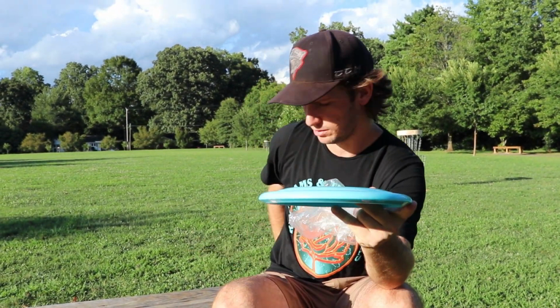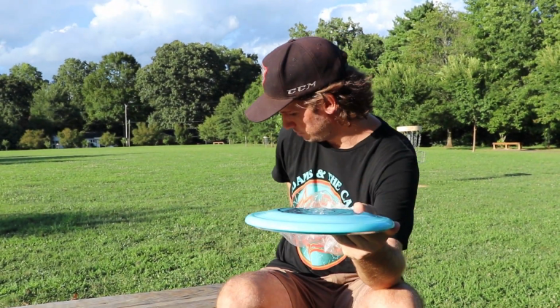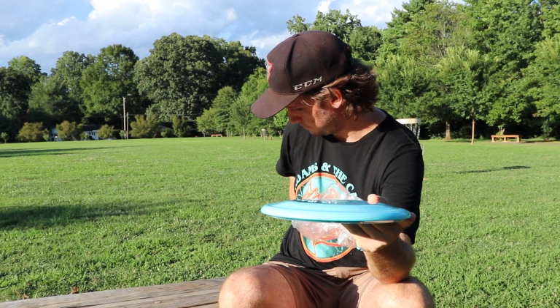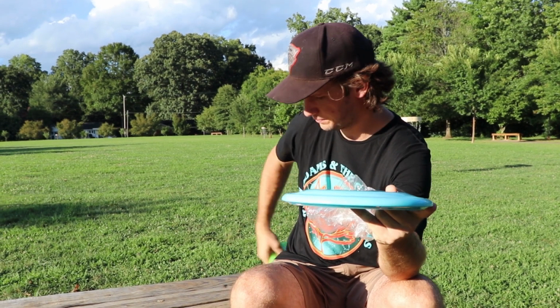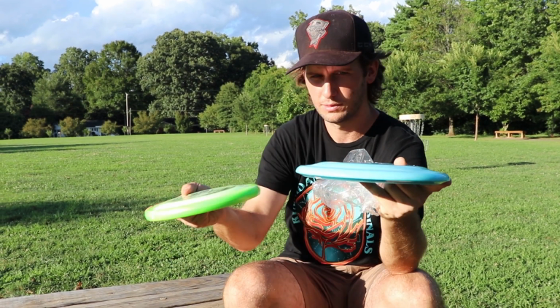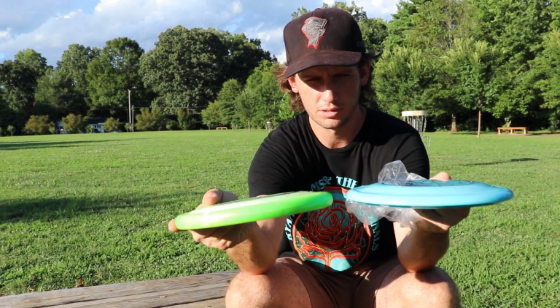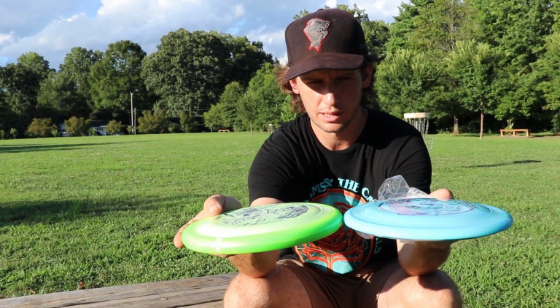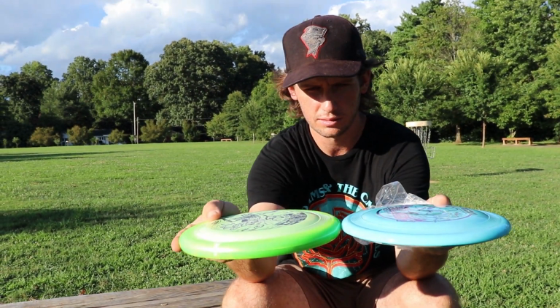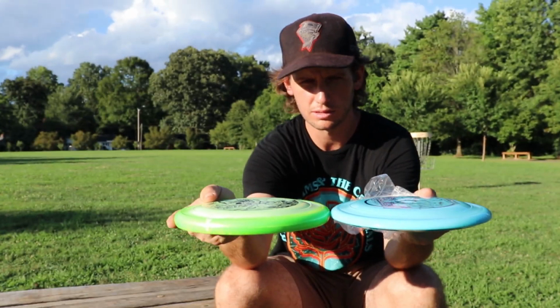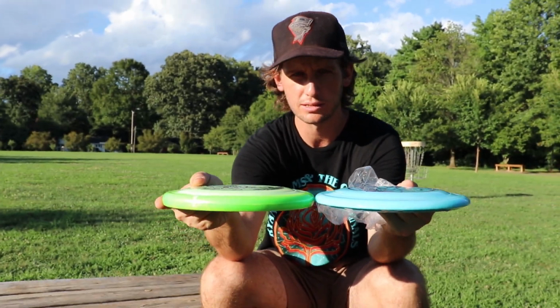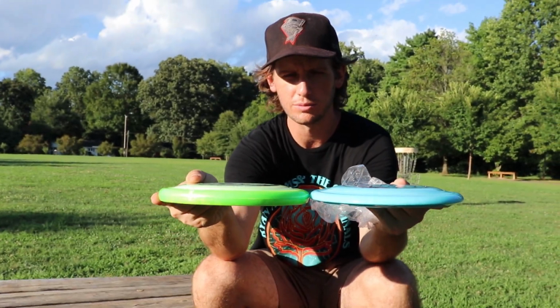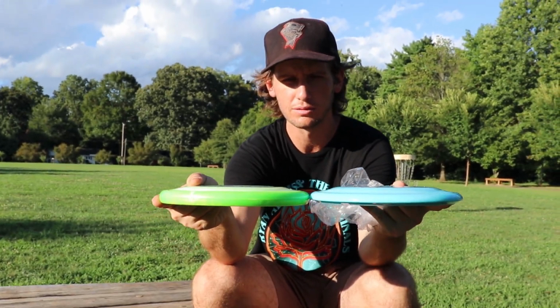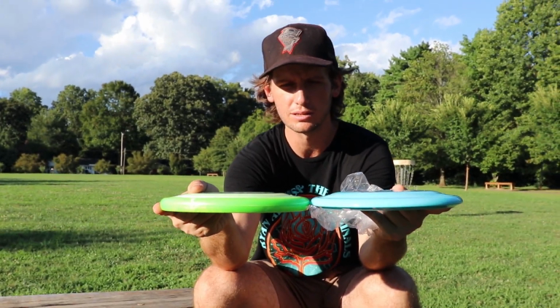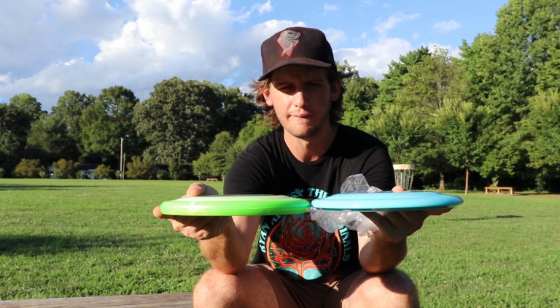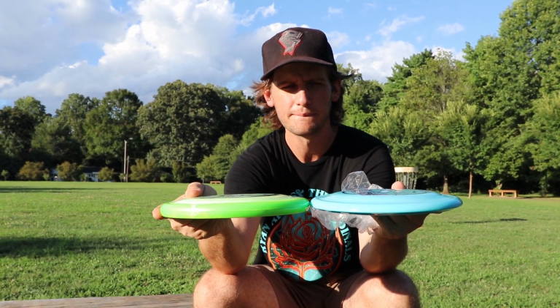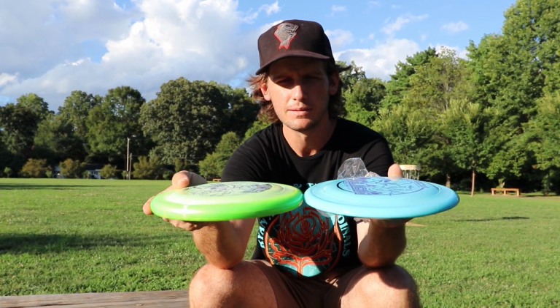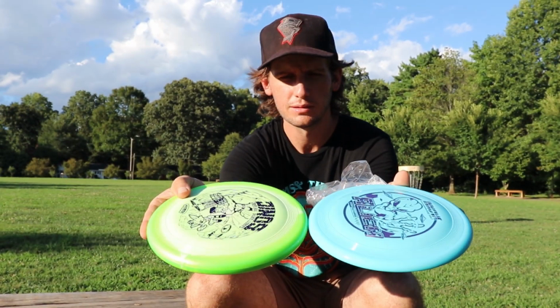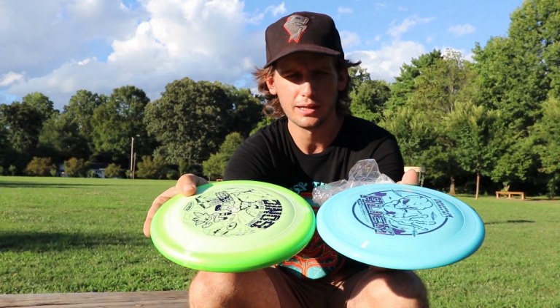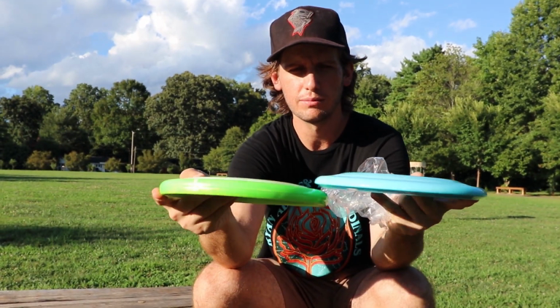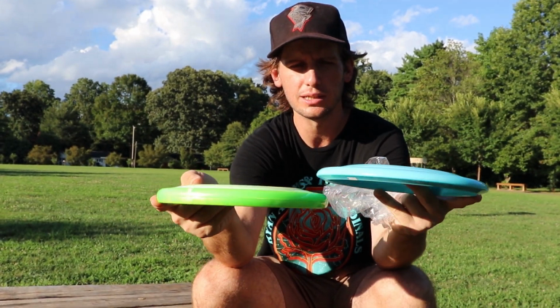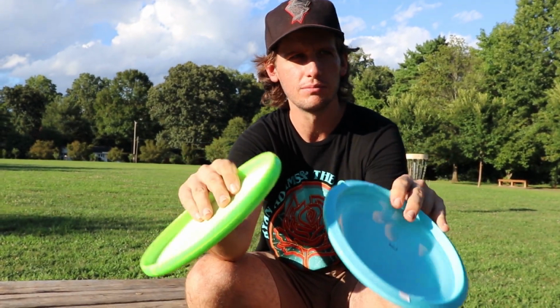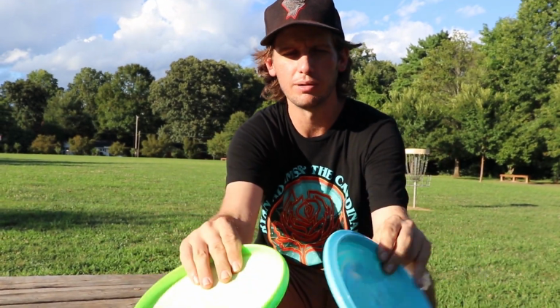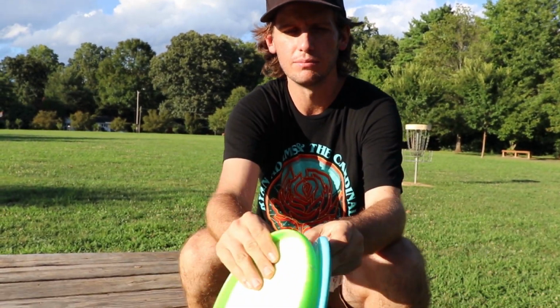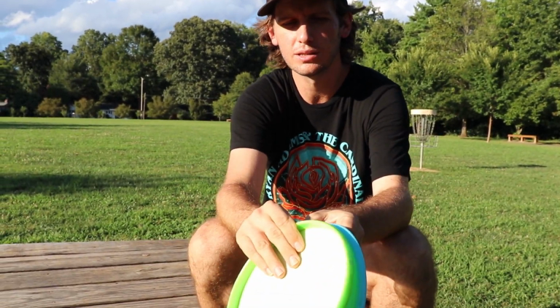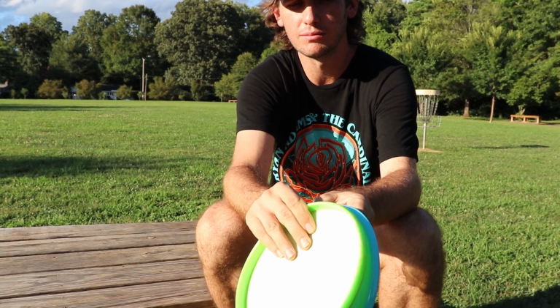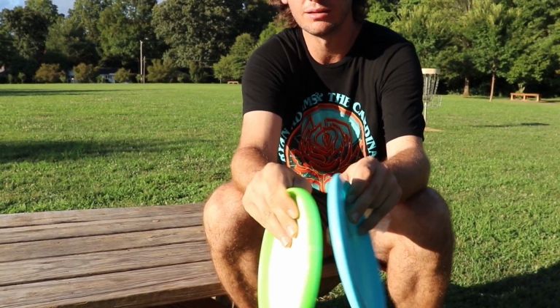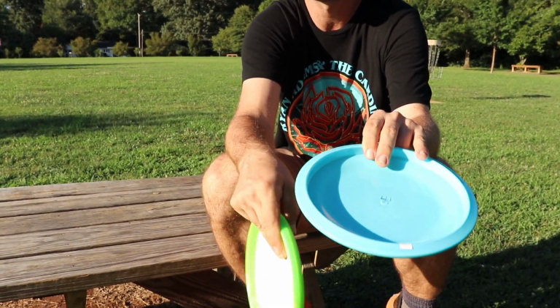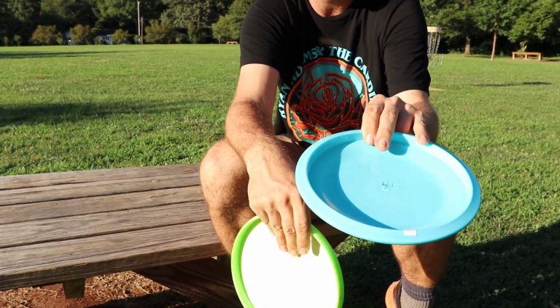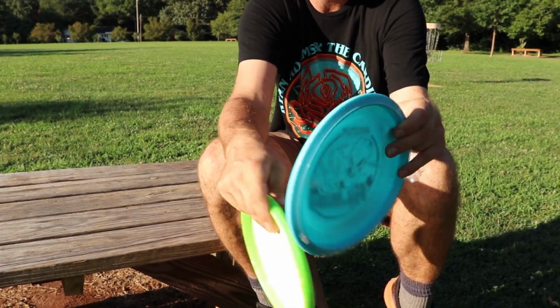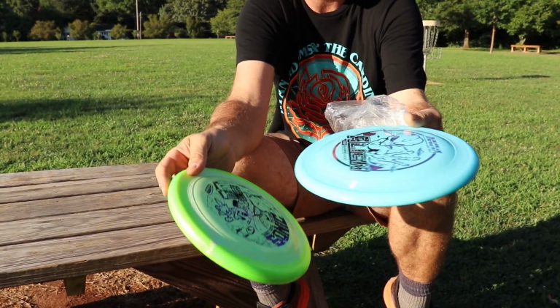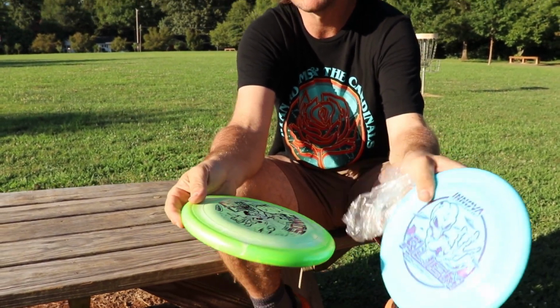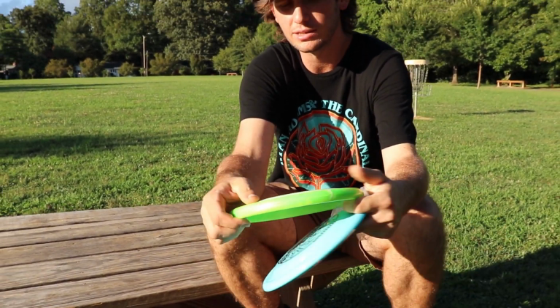I brought one as a comparison — the two side by side. The Sonic has a lot more thickness to it. The height is about the same, but the bottom — thin on the Alien, thick on the Sonic. So you can tell this one's going to be faster.